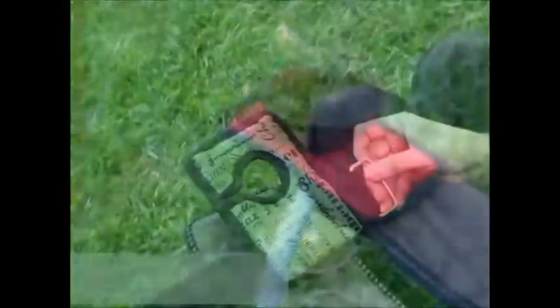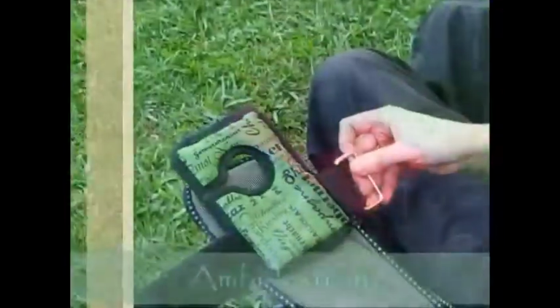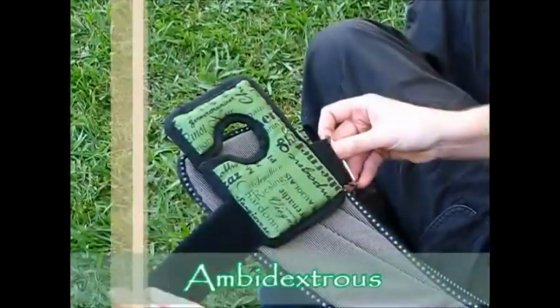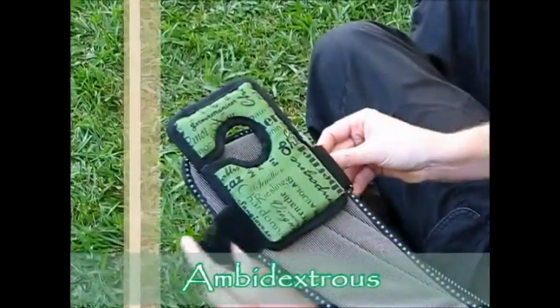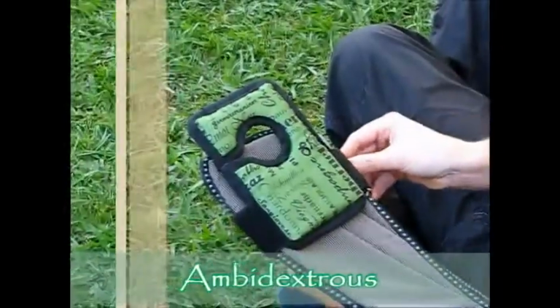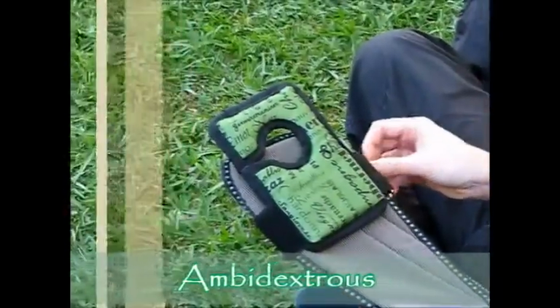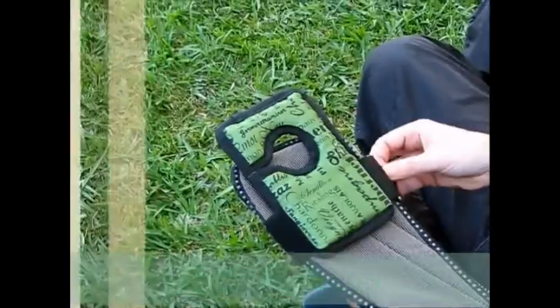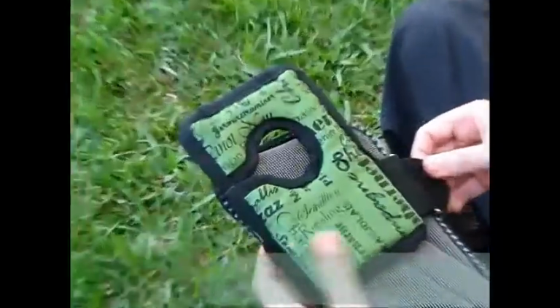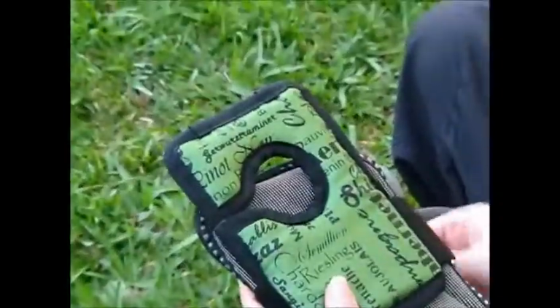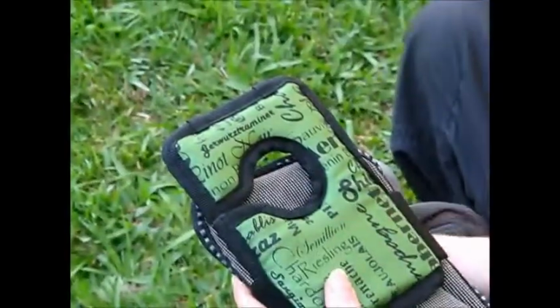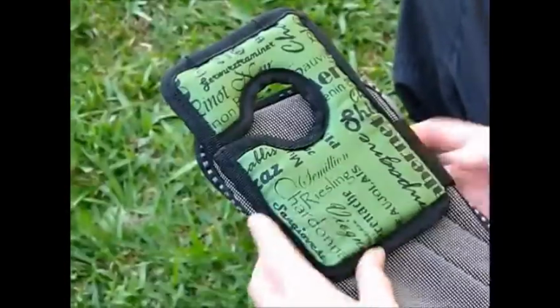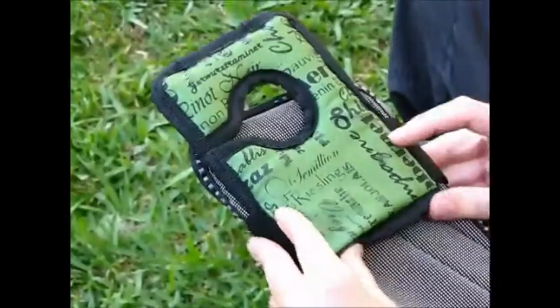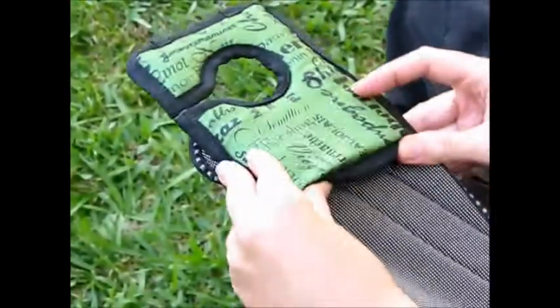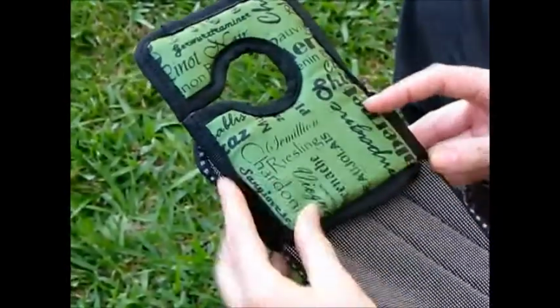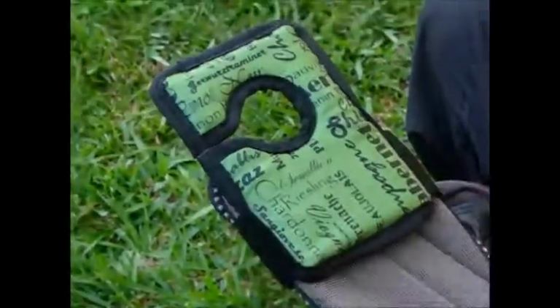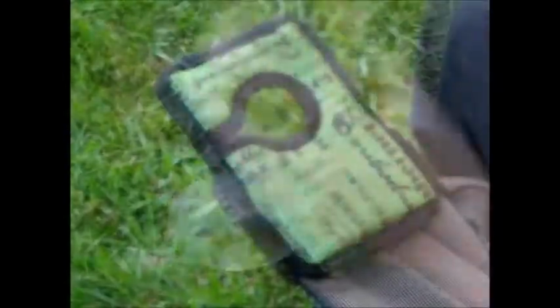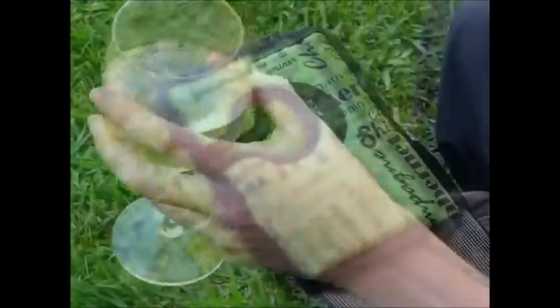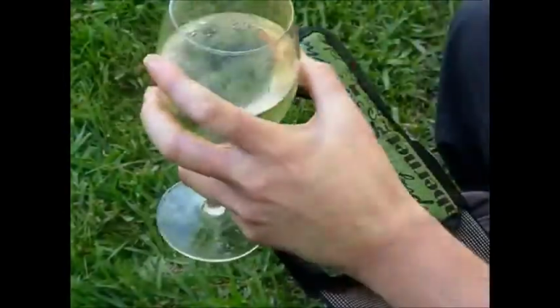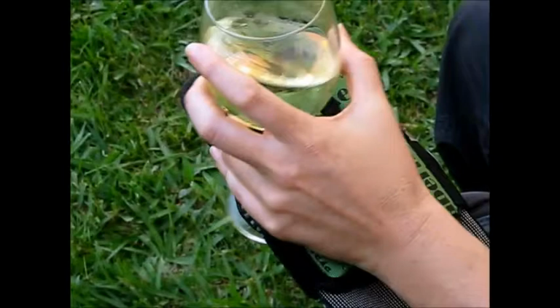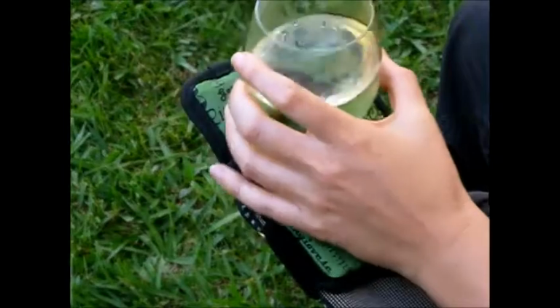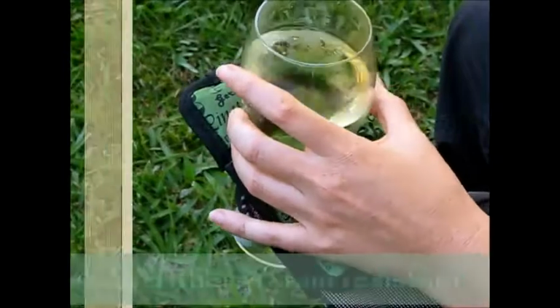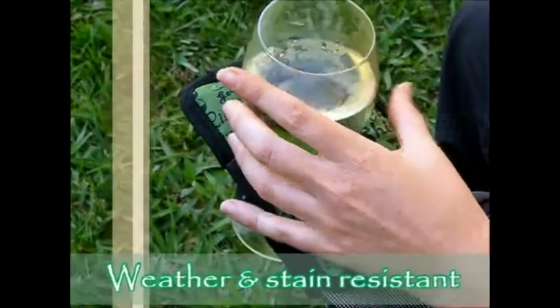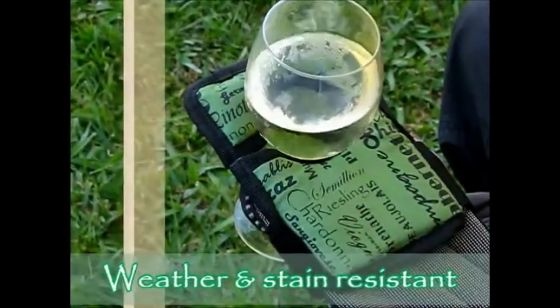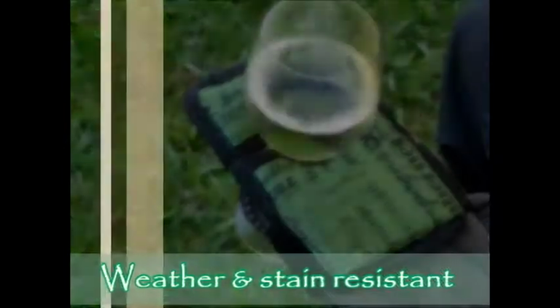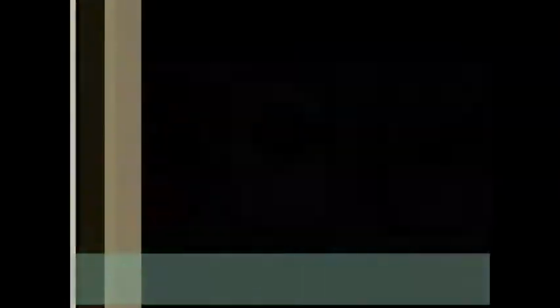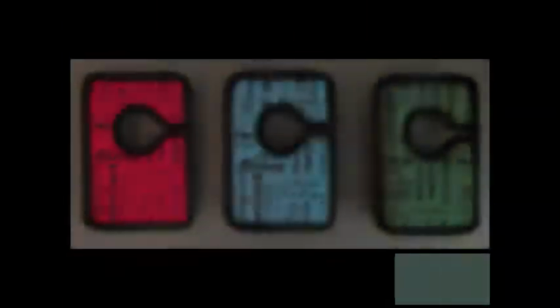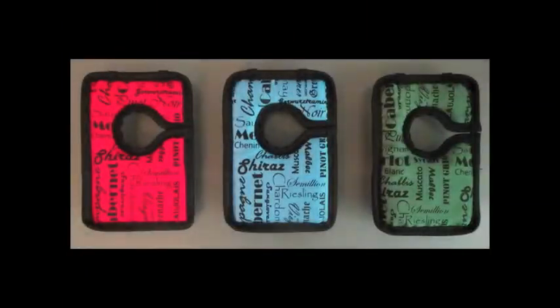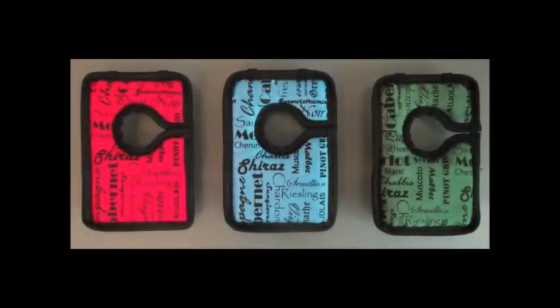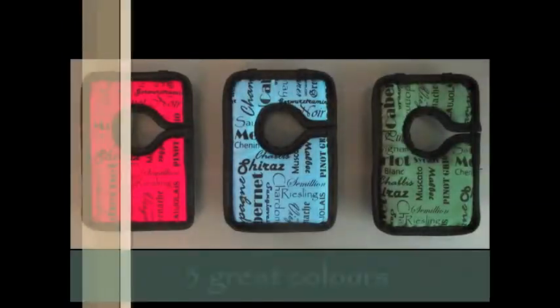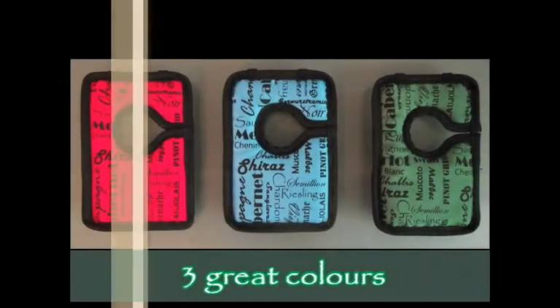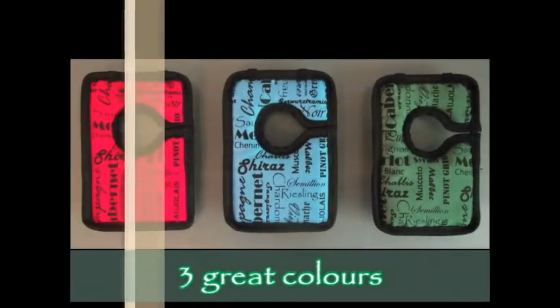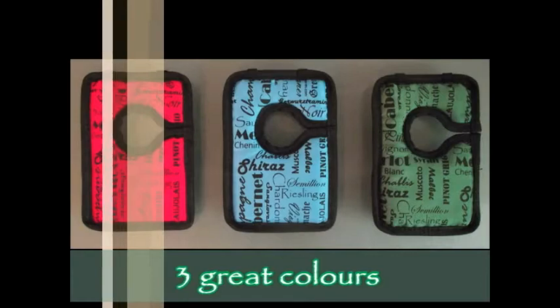It's also ambidextrous, so you can decide what's comfortable for you. It's padded for comfort, it's weather and stain resistant and available now in our exclusive varieties design in three great colours.